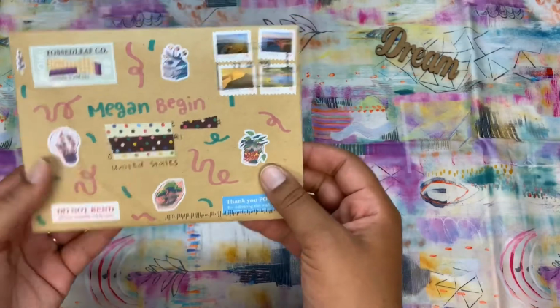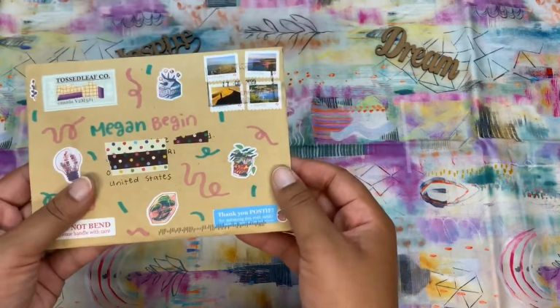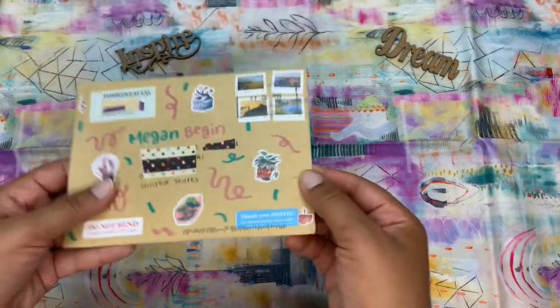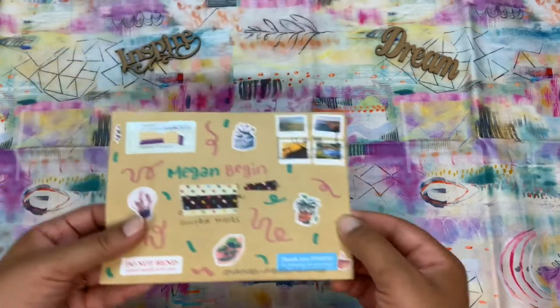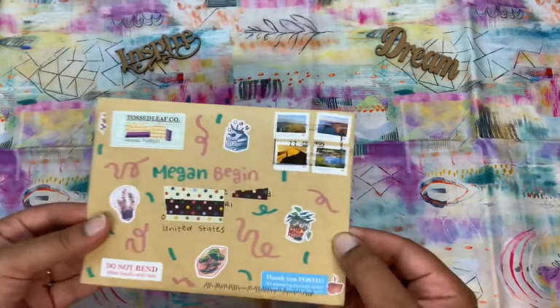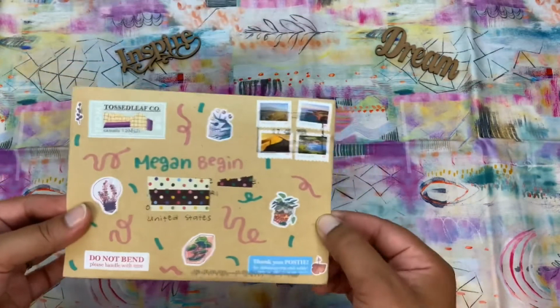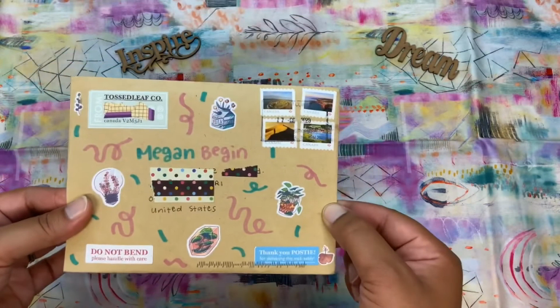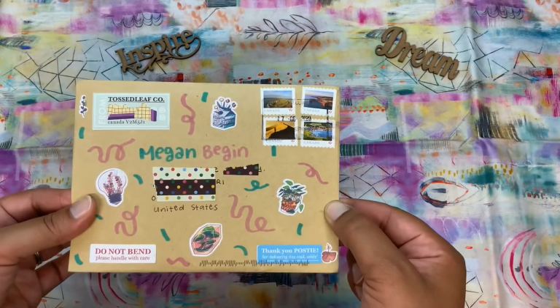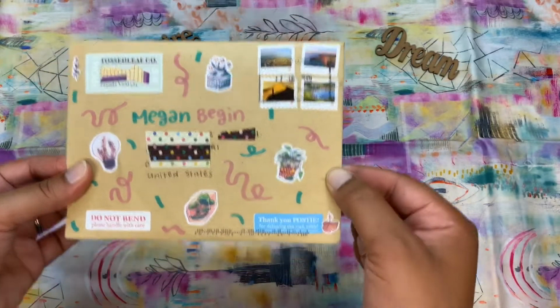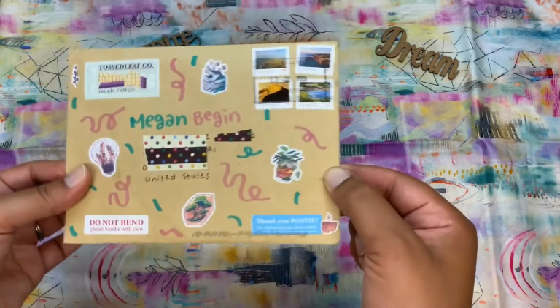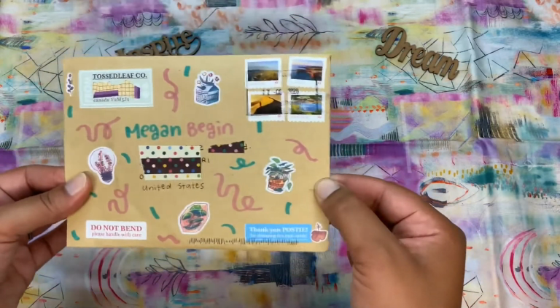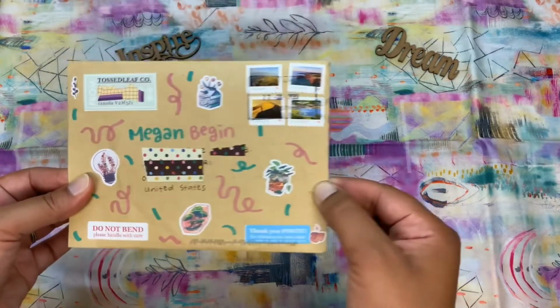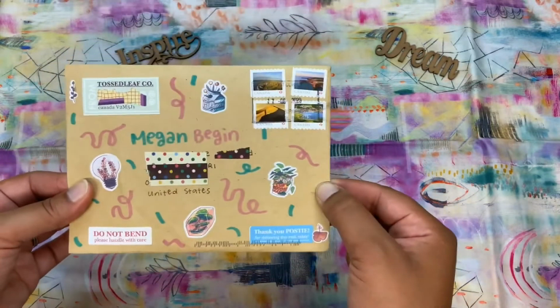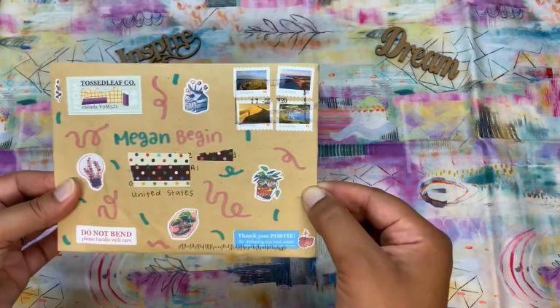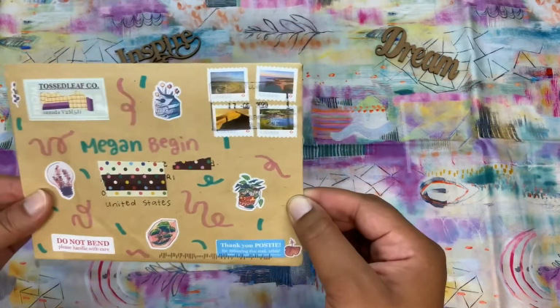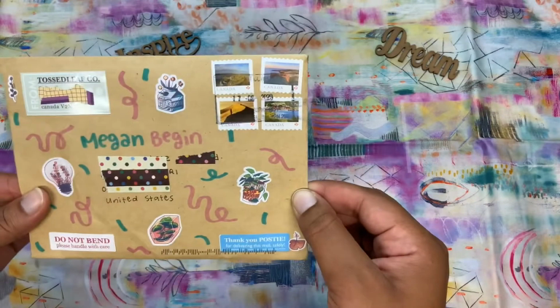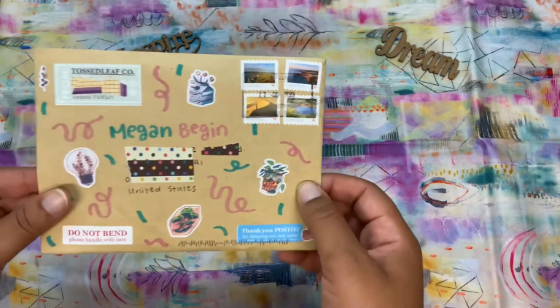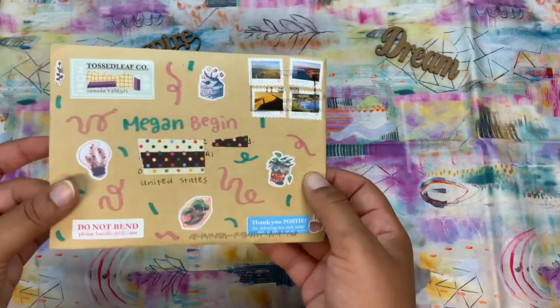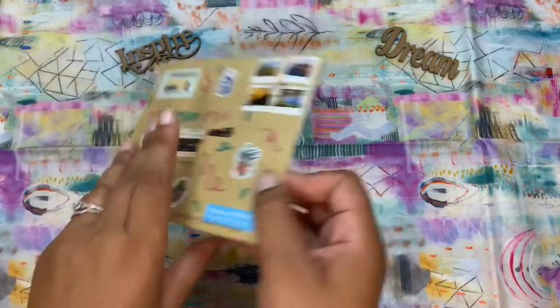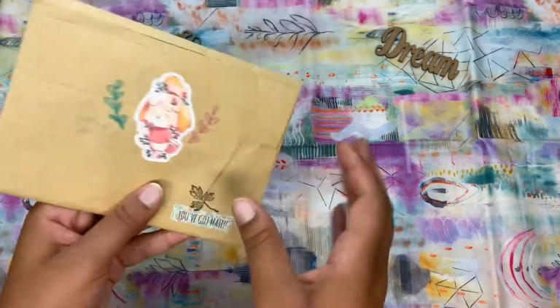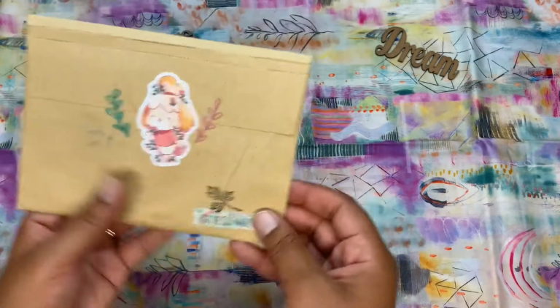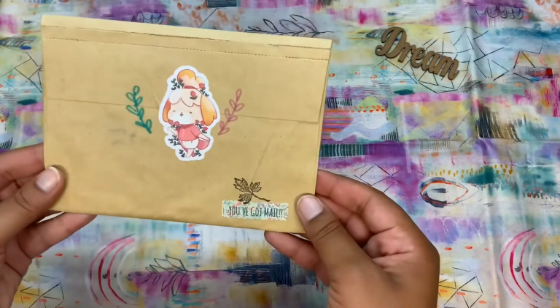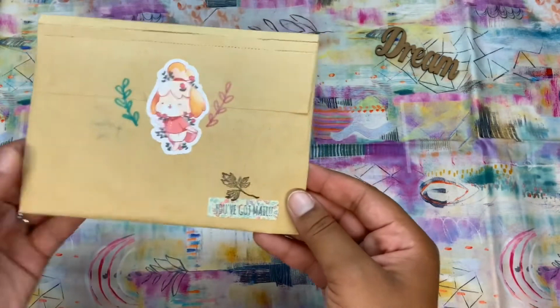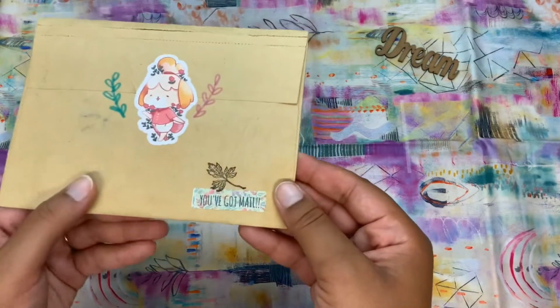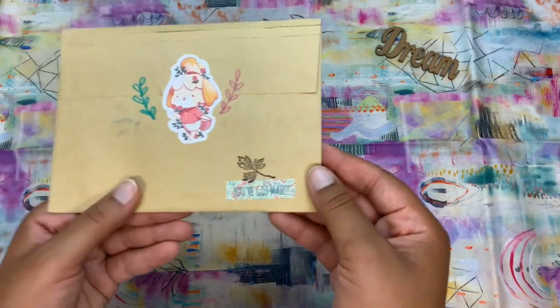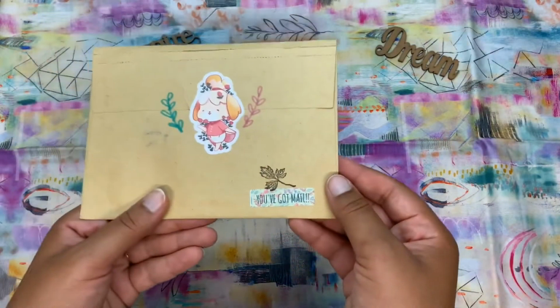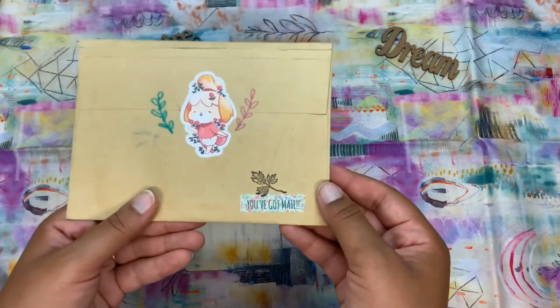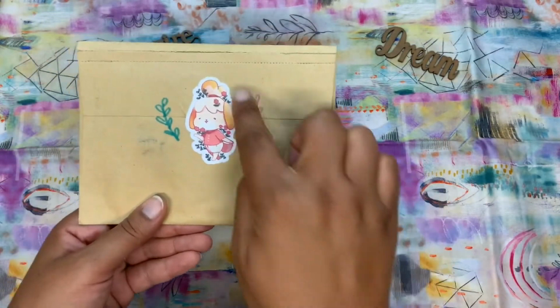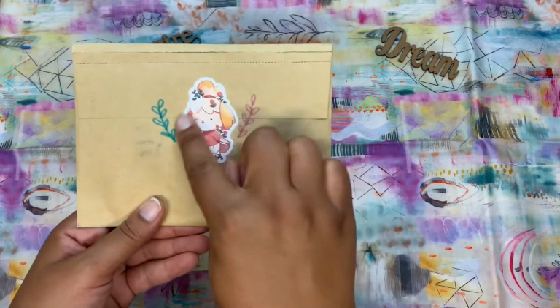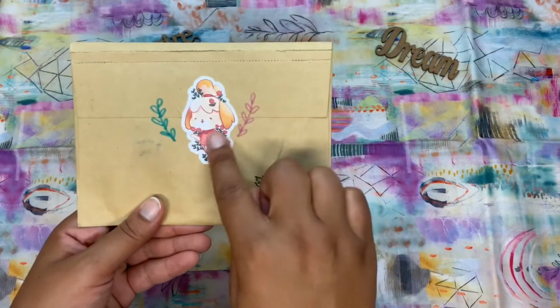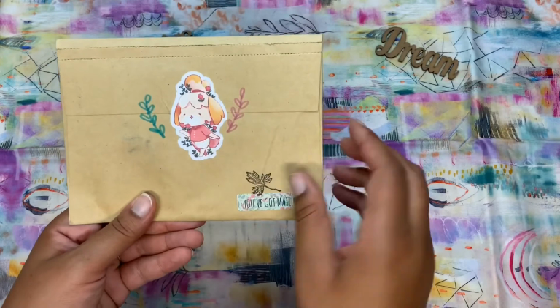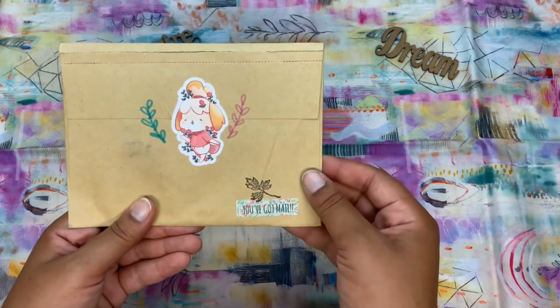But how often do you get mail from another place like this — Canada? Fun! So here's another little cute sticker.